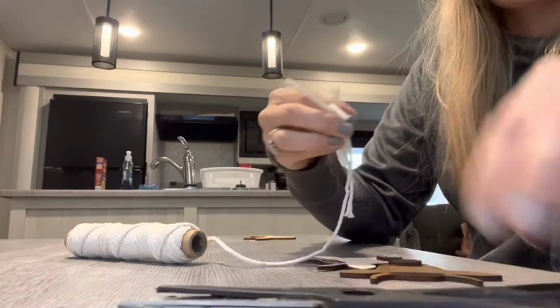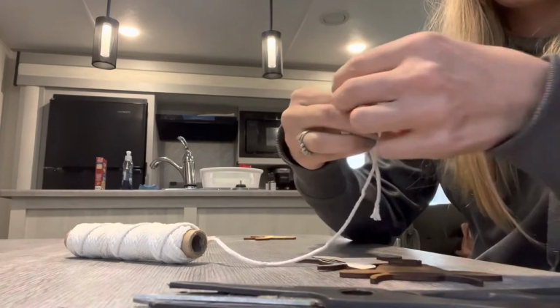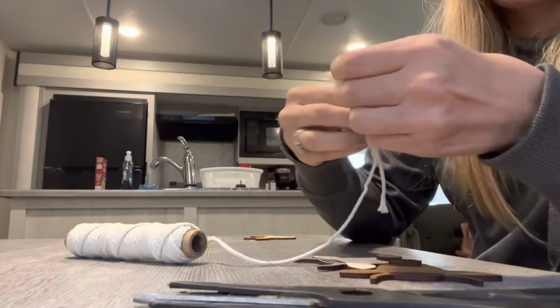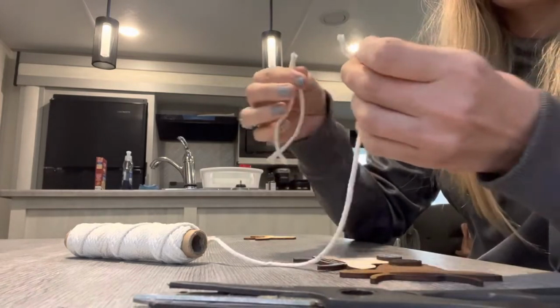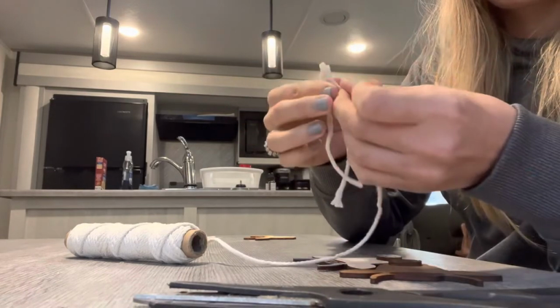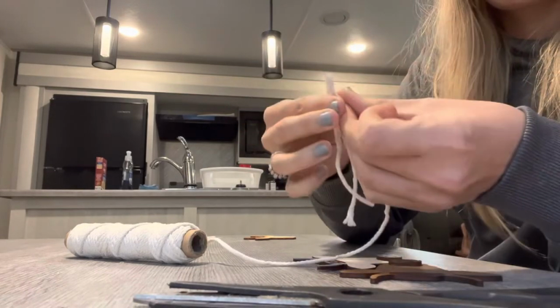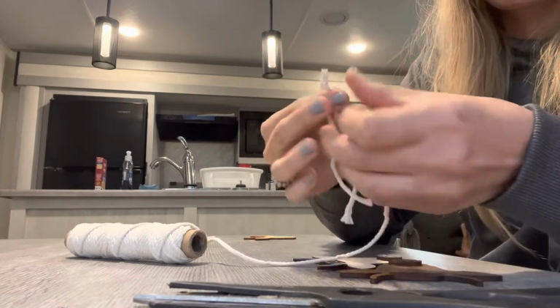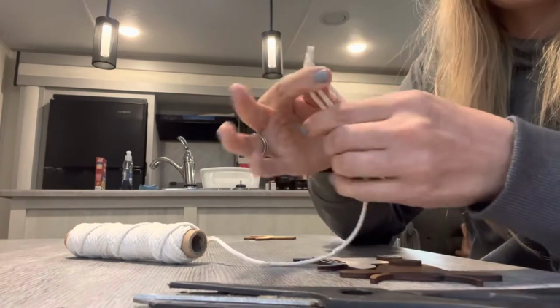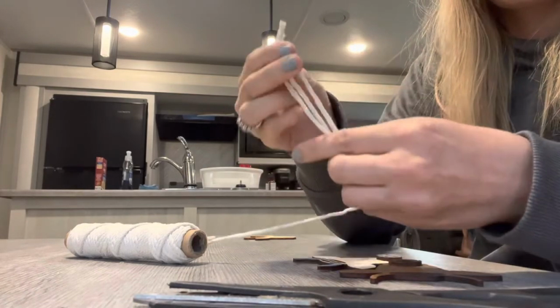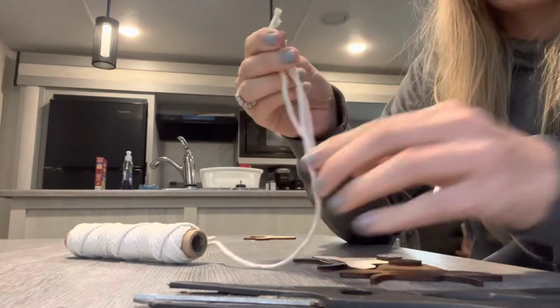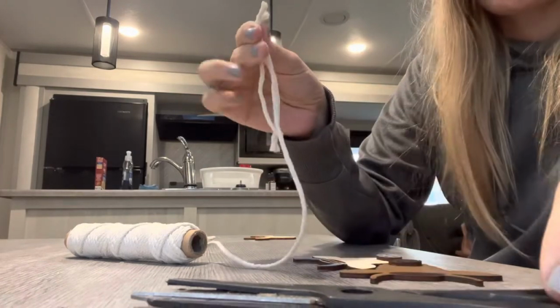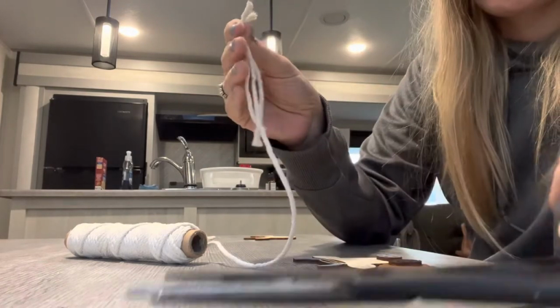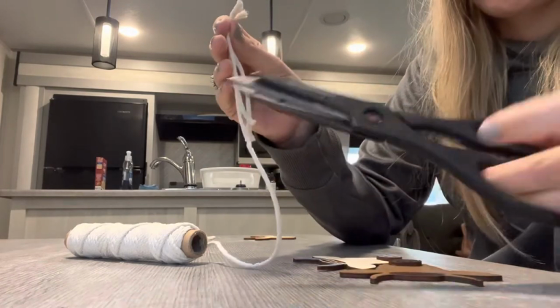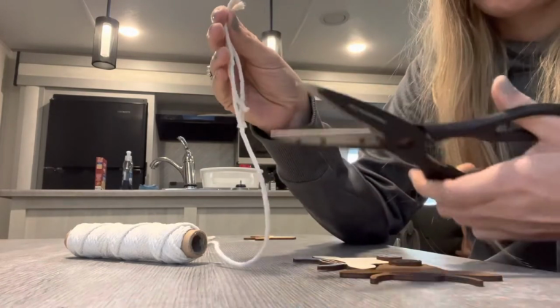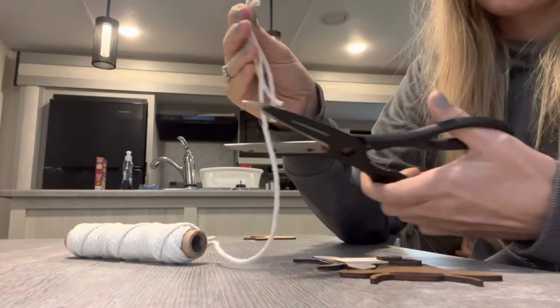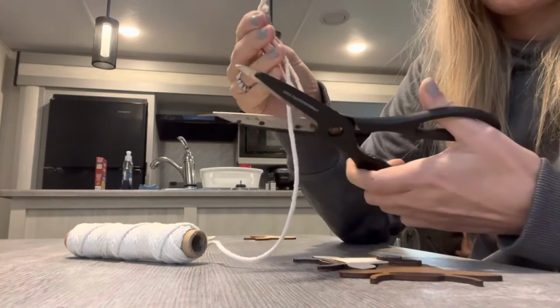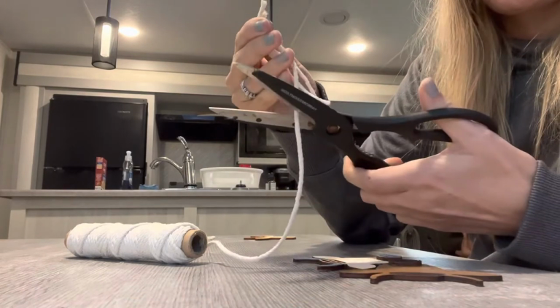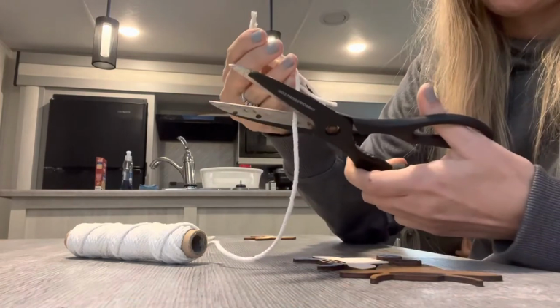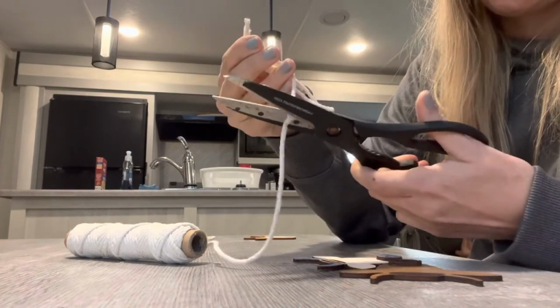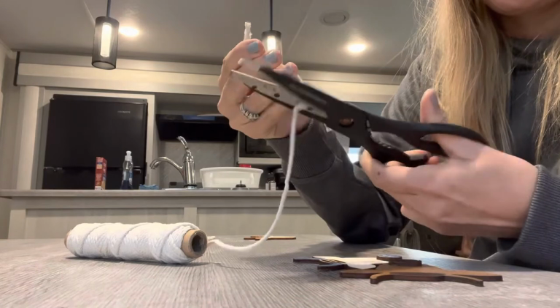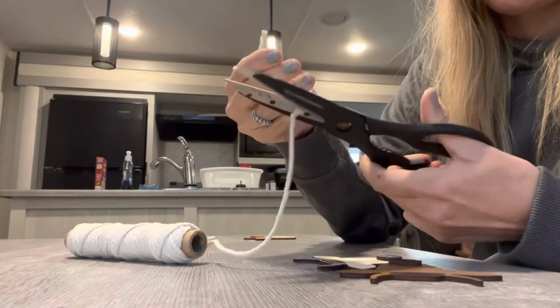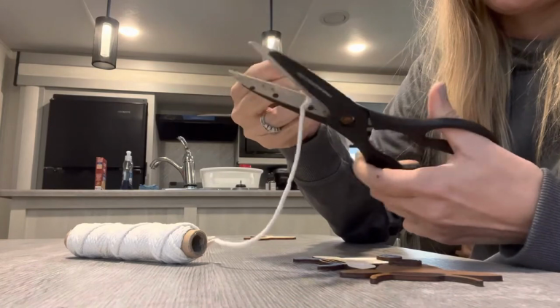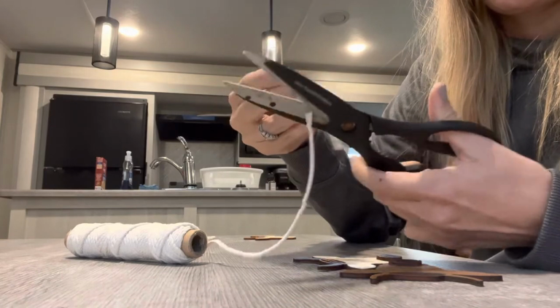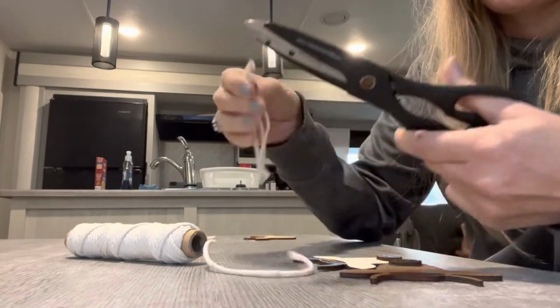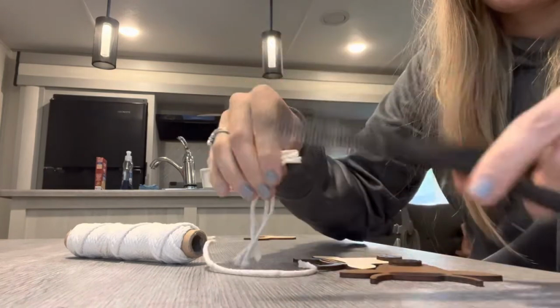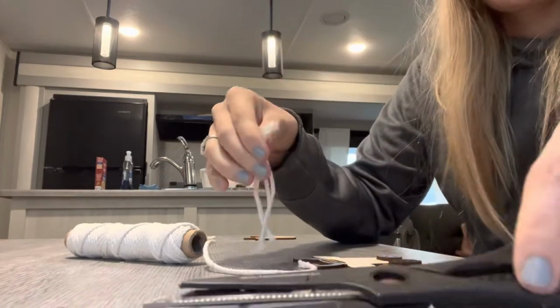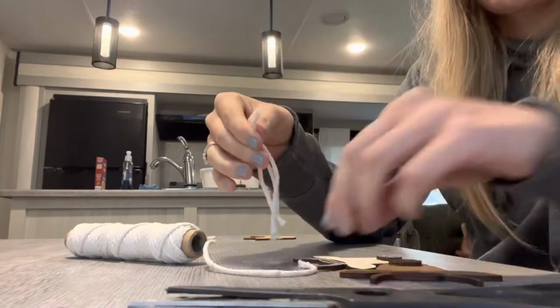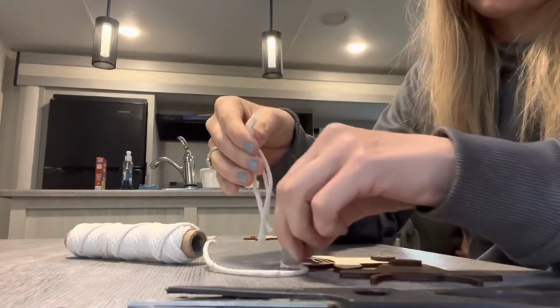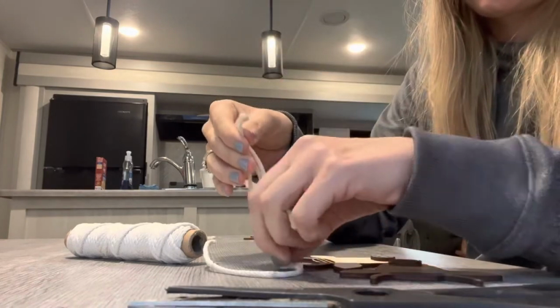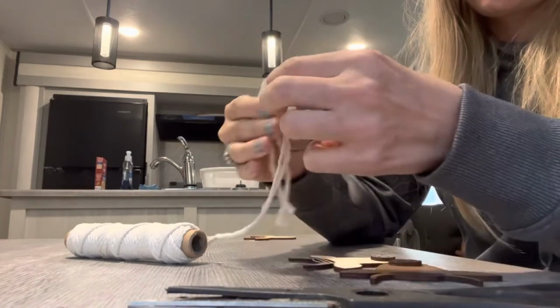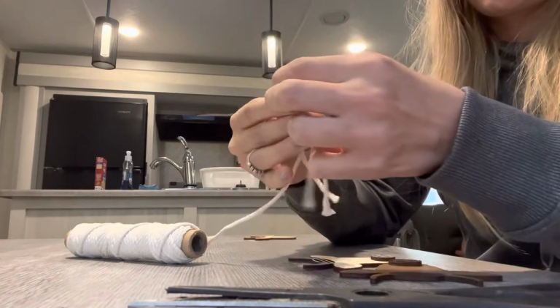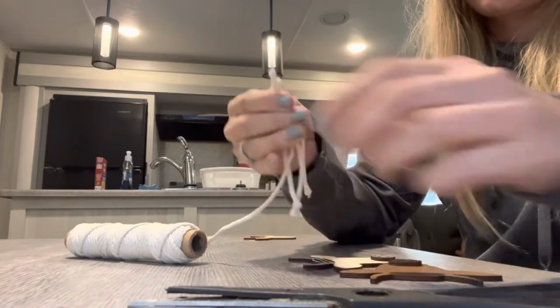Then you're going to want to cut them to size. Cut a bunch of pieces — you need about eight pieces per cow.